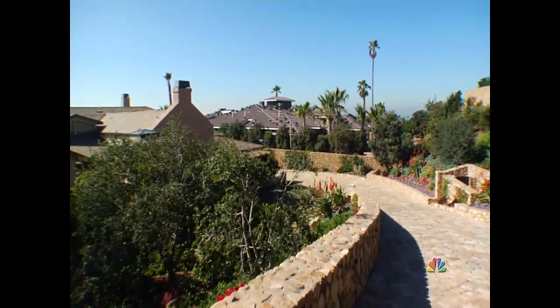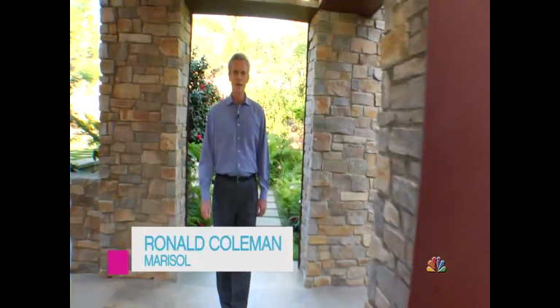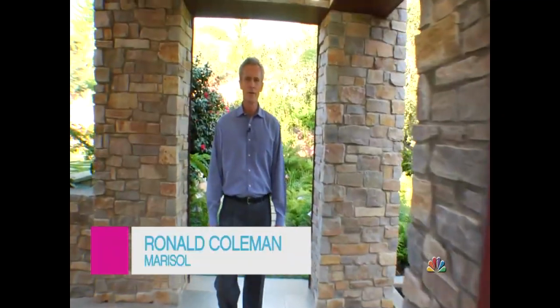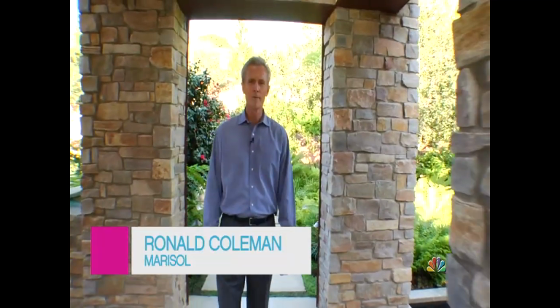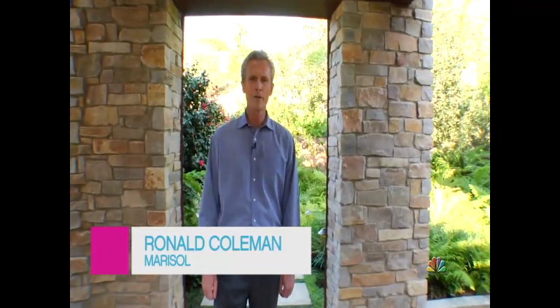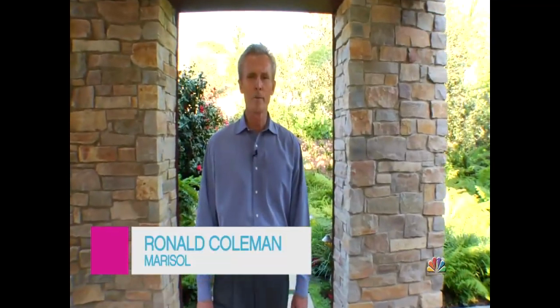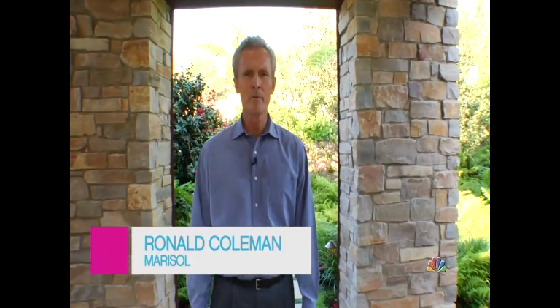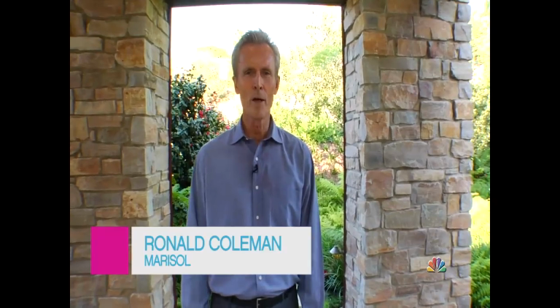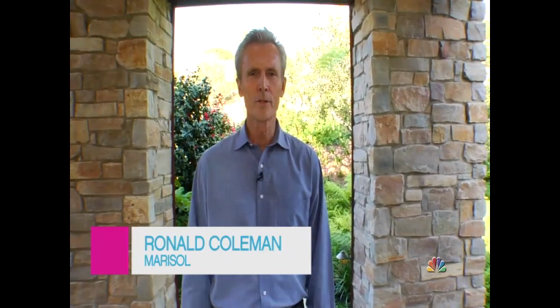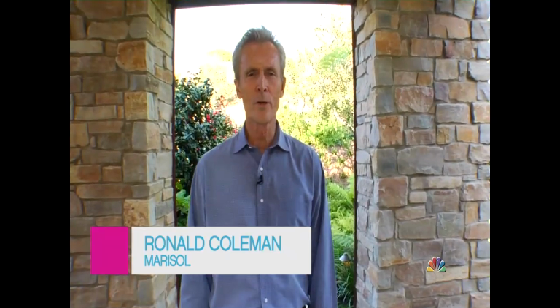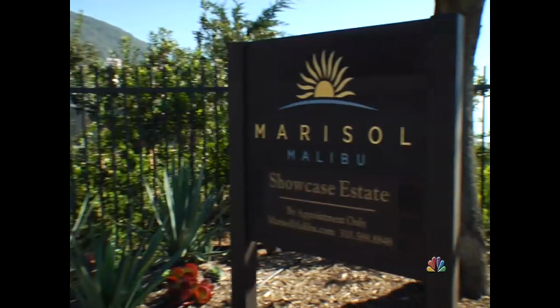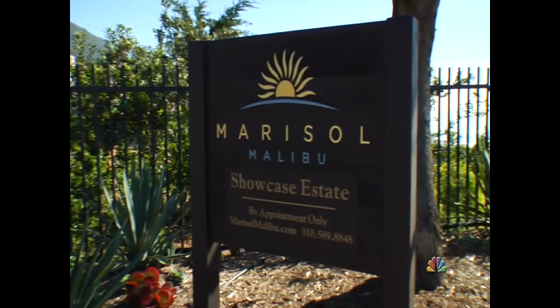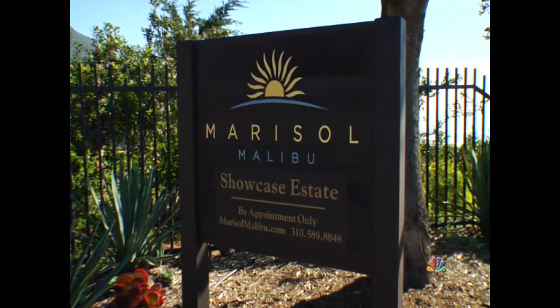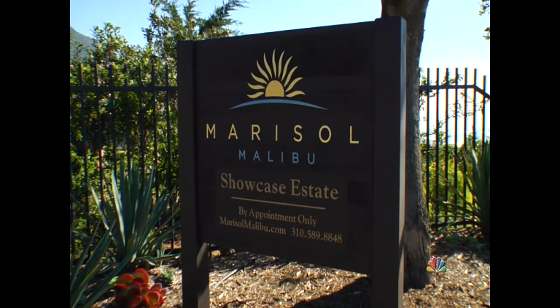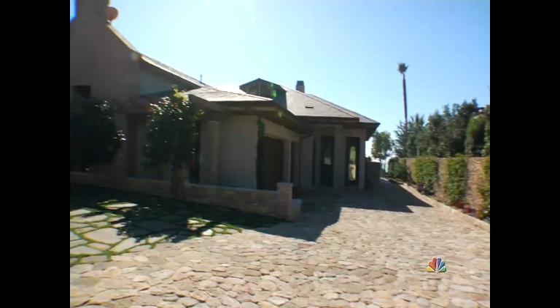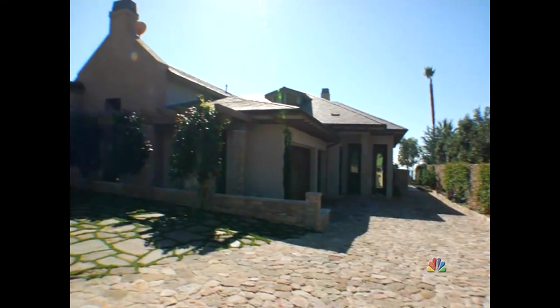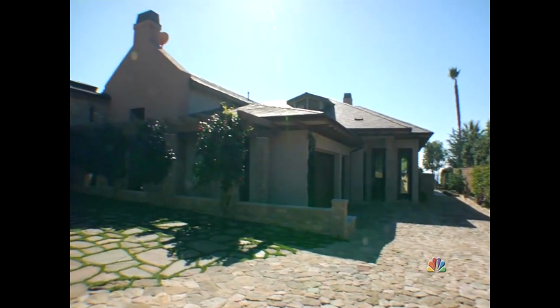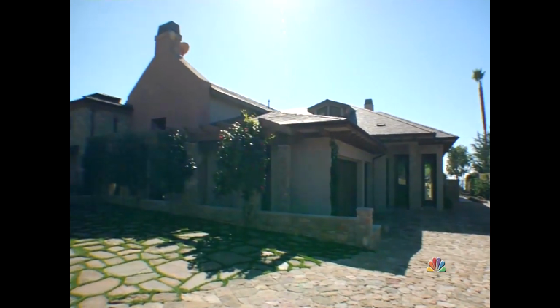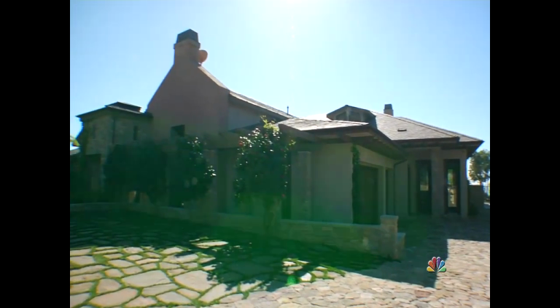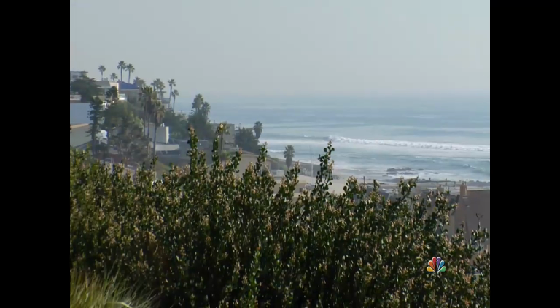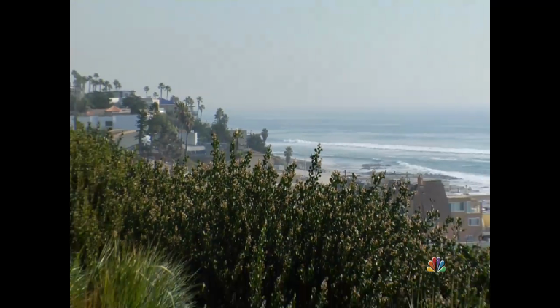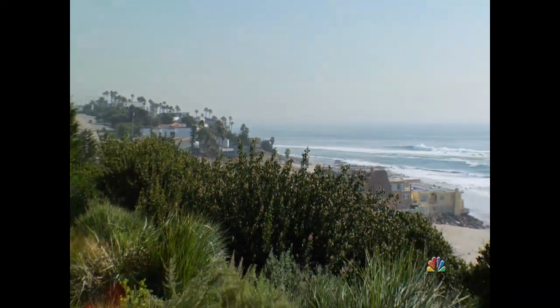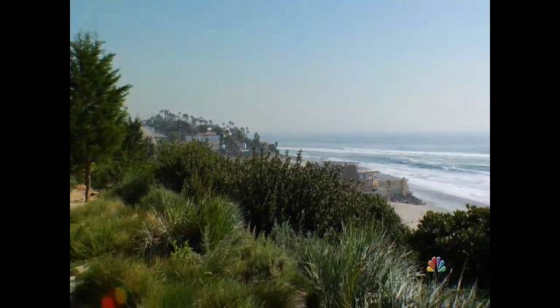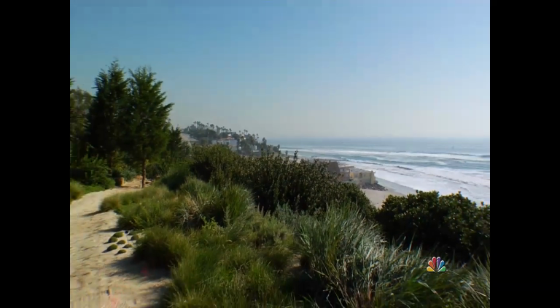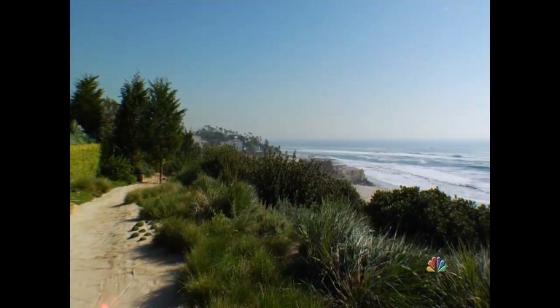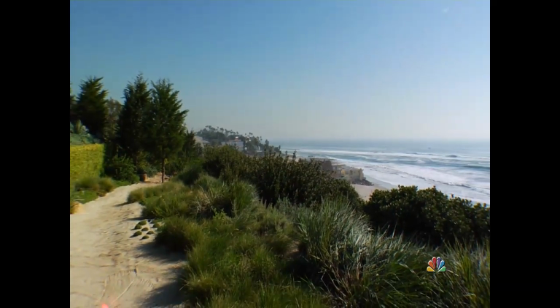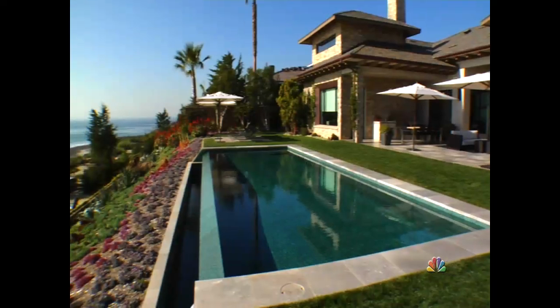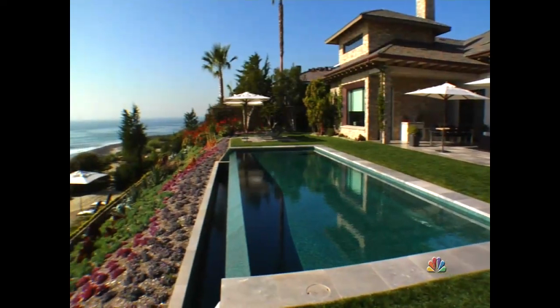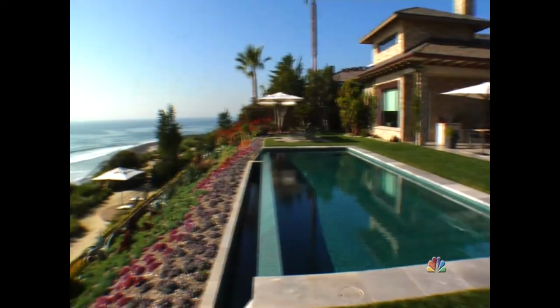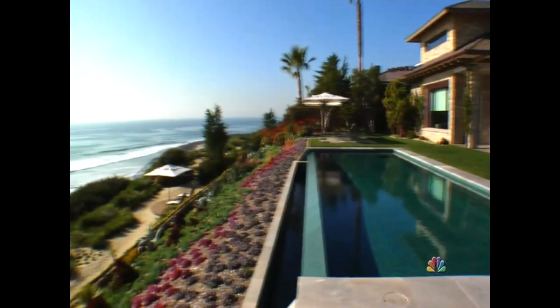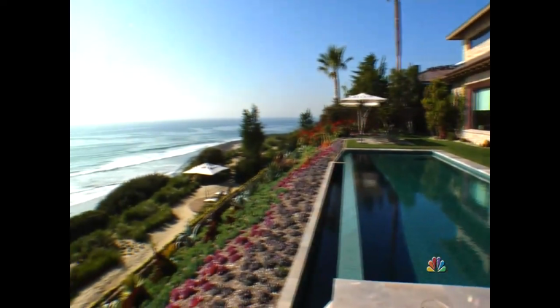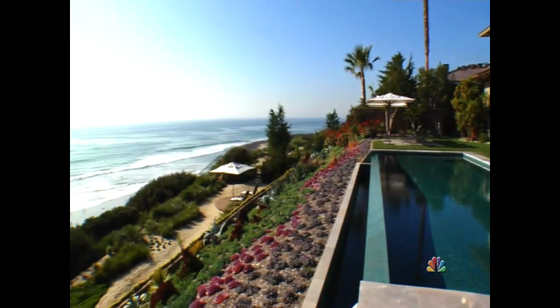Hello, I'm Ron Coleman. Welcome to the Showcase Estate at Marisol. We're a master planned community located in Western Malibu on a bluff top overlooking the Pacific Ocean.